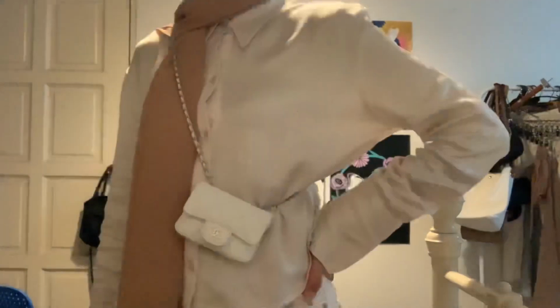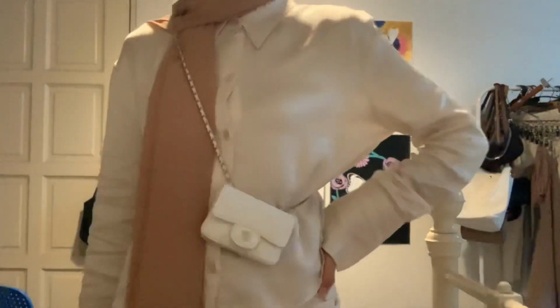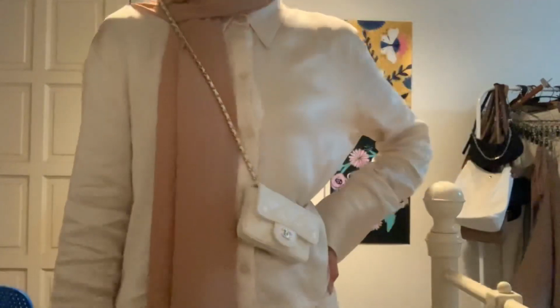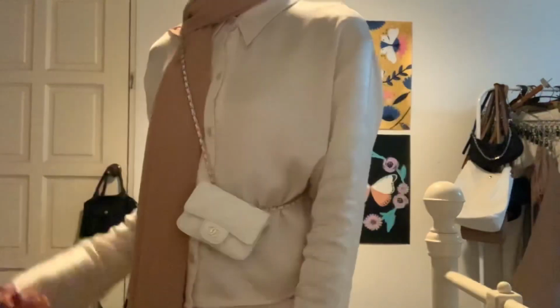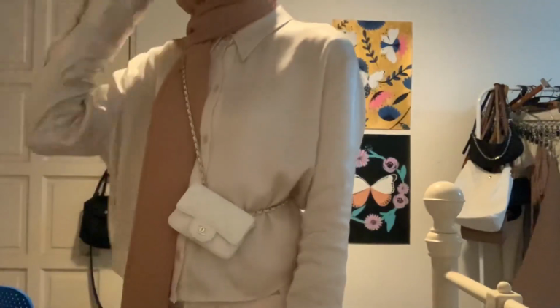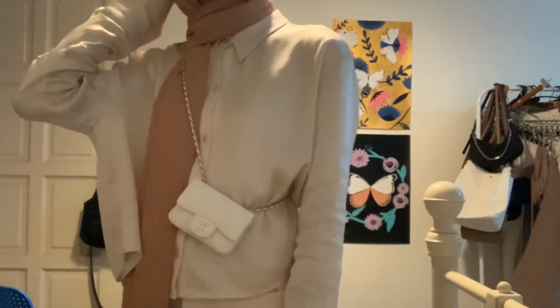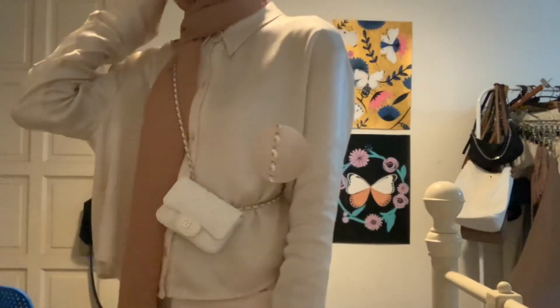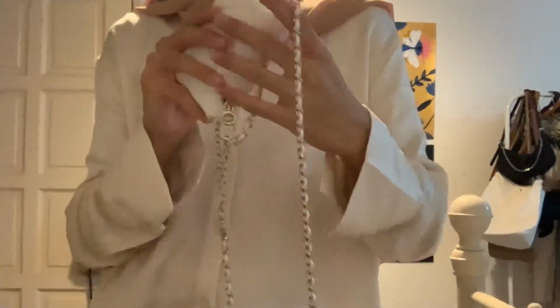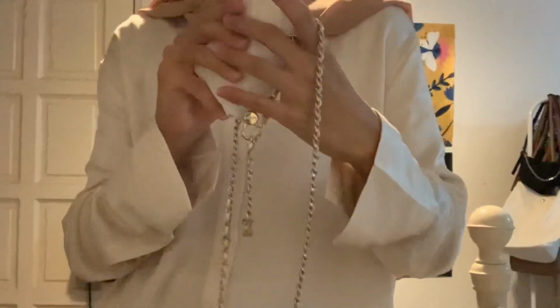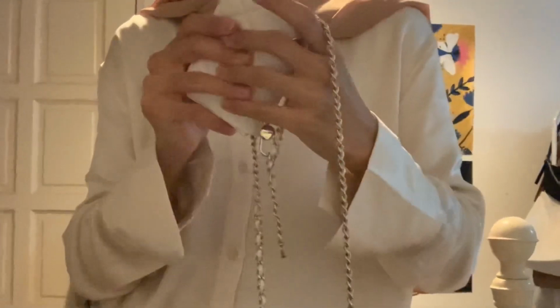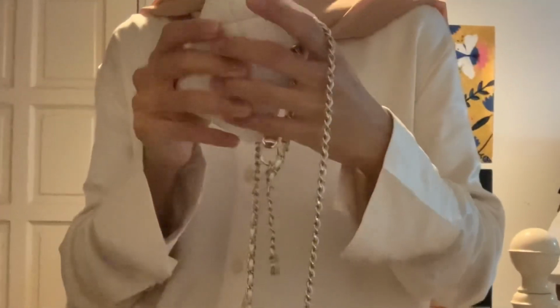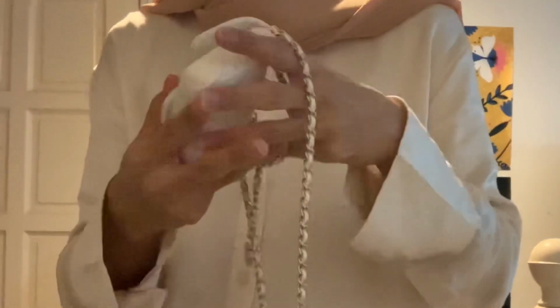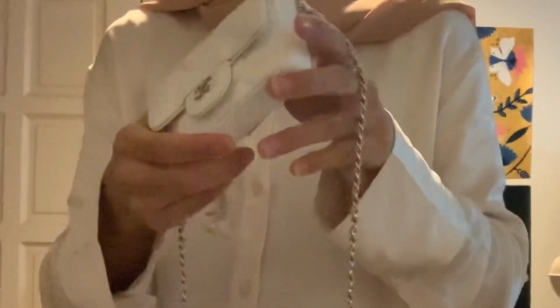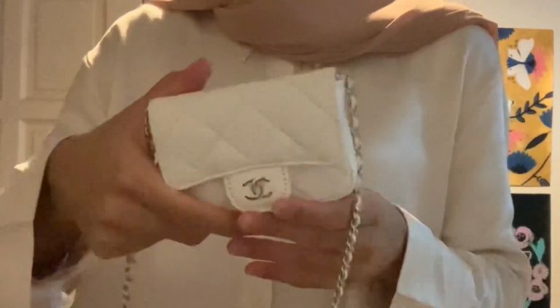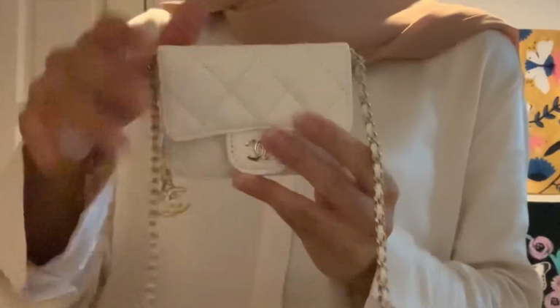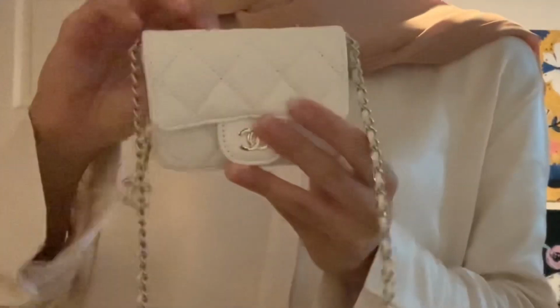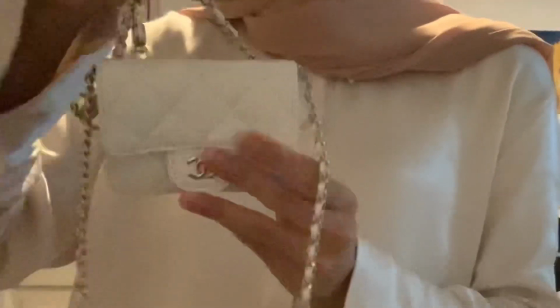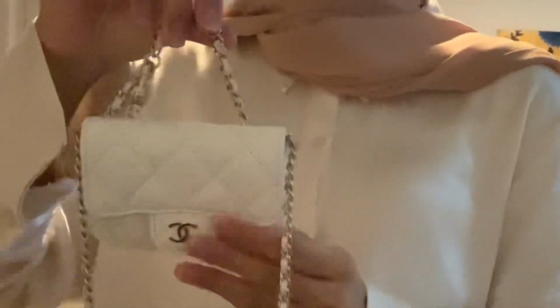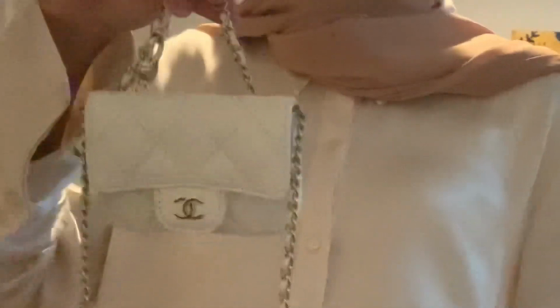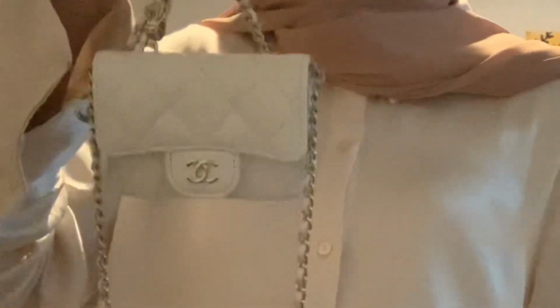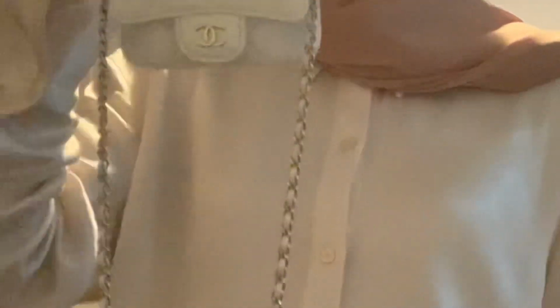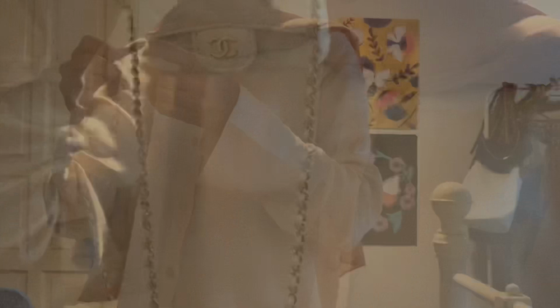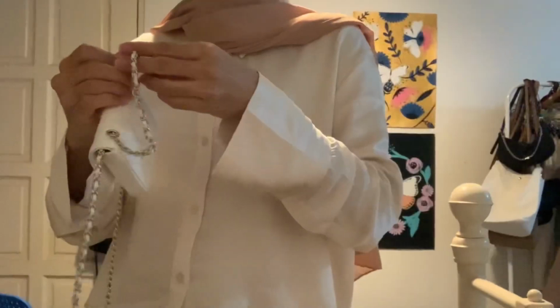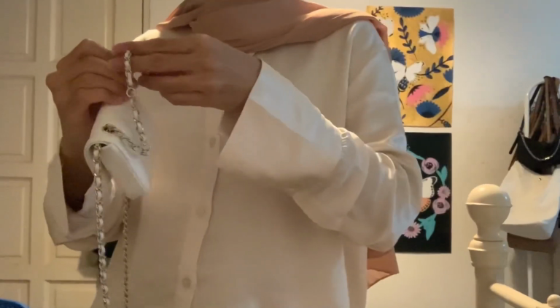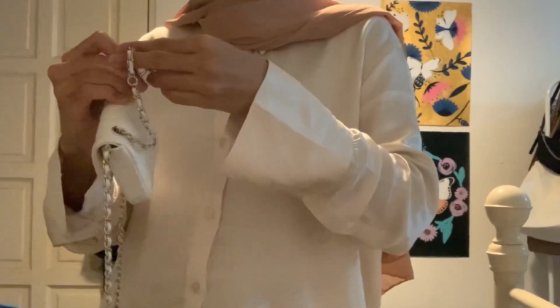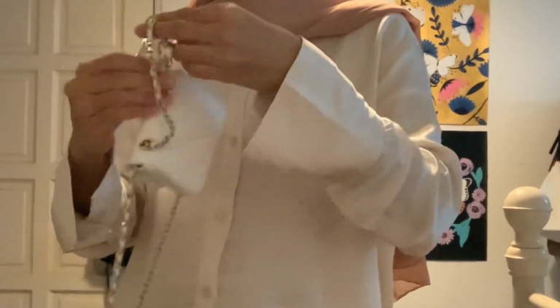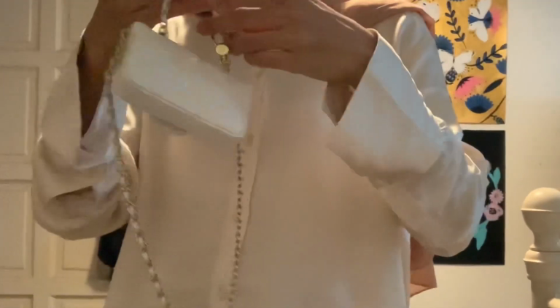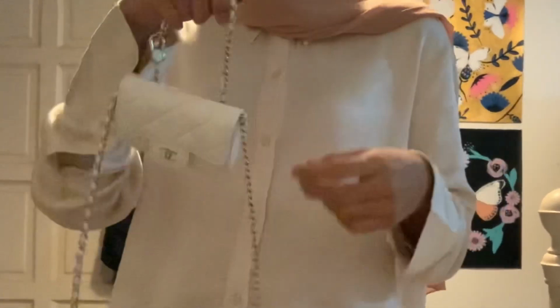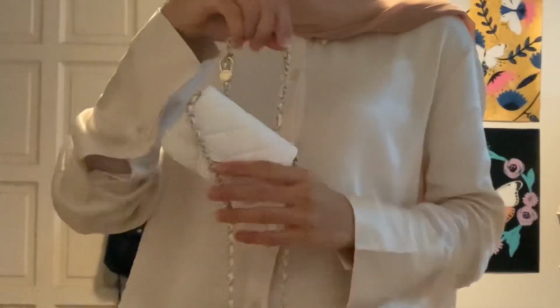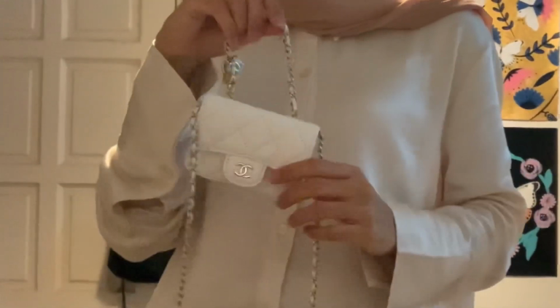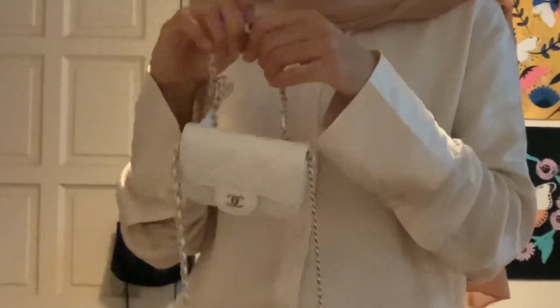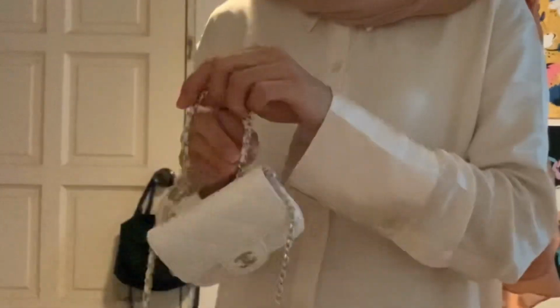Here is the mod shots of me wearing the classic belt bag from Chanel. Isn't it cute? It's like a toy. I feel like sometimes it doesn't make sense because it's too small.